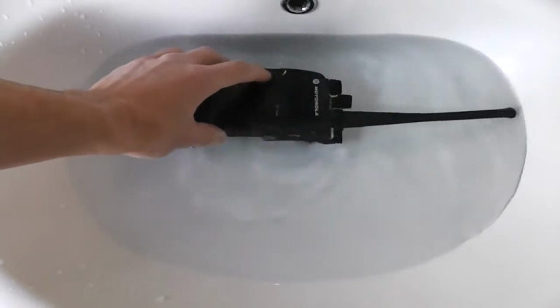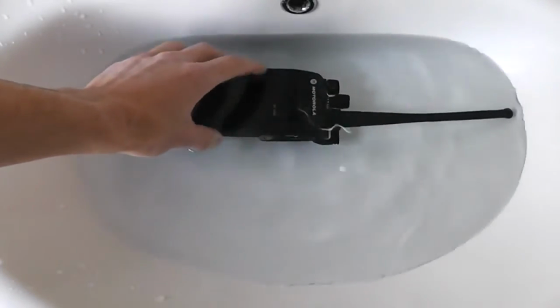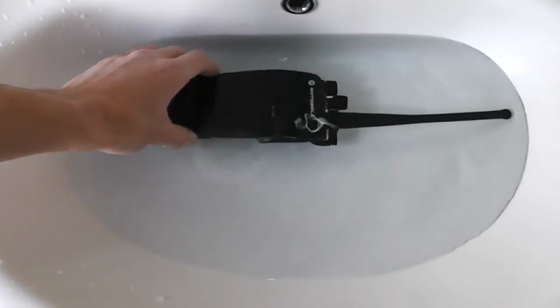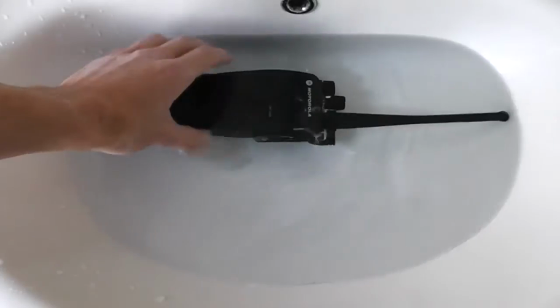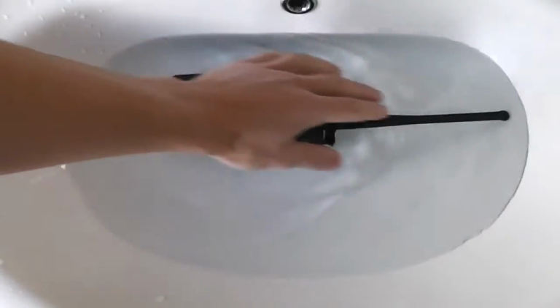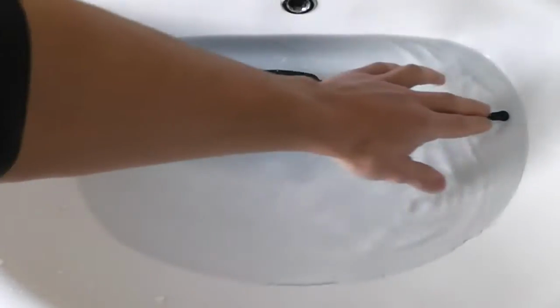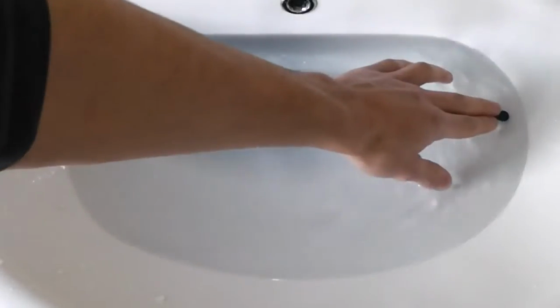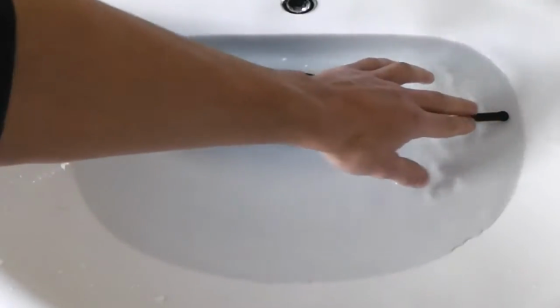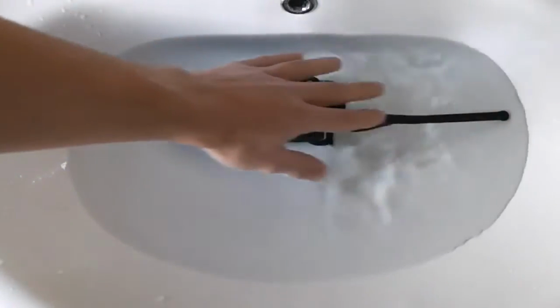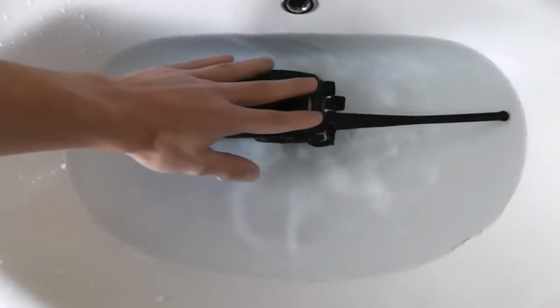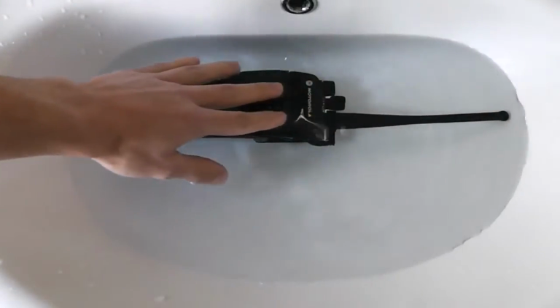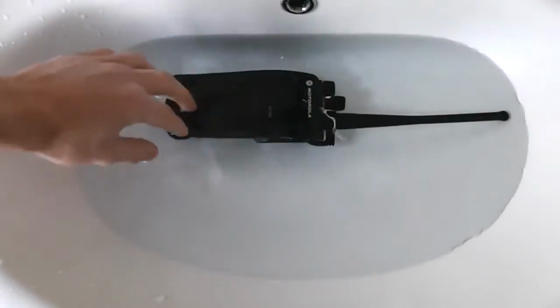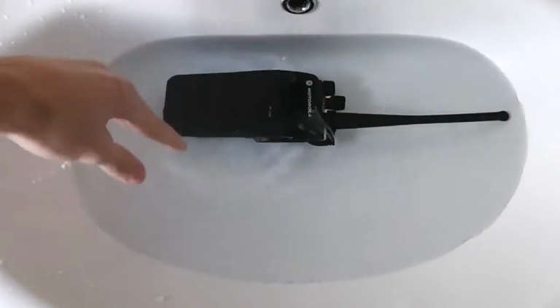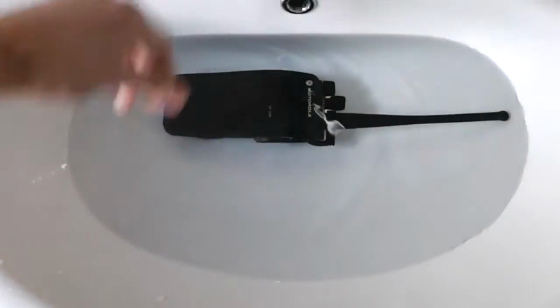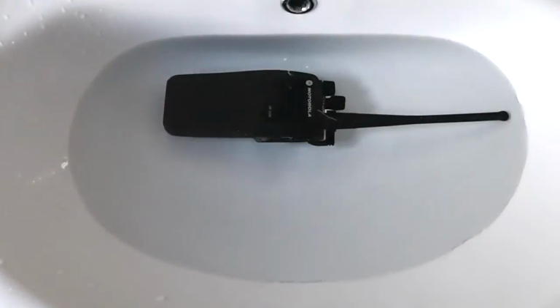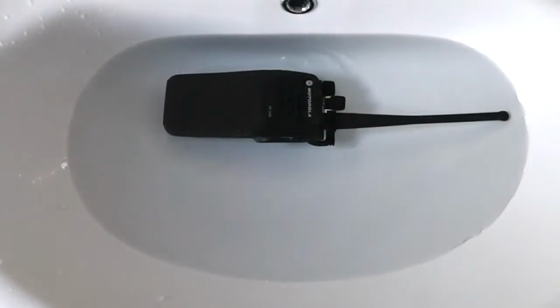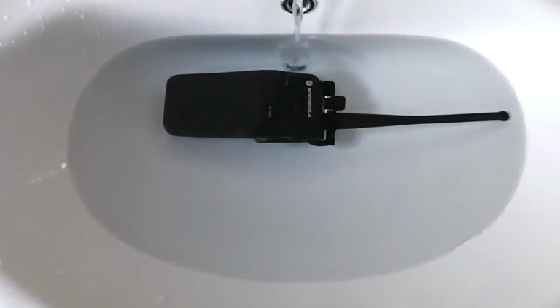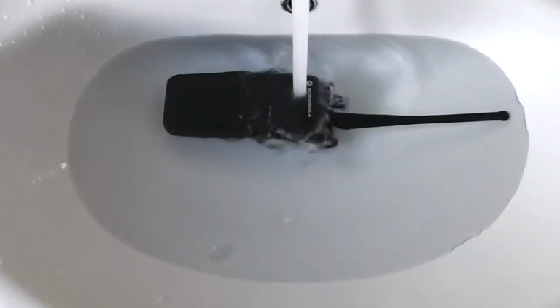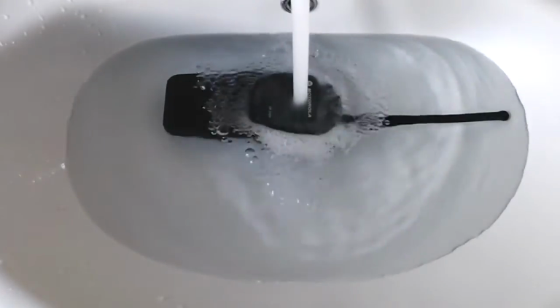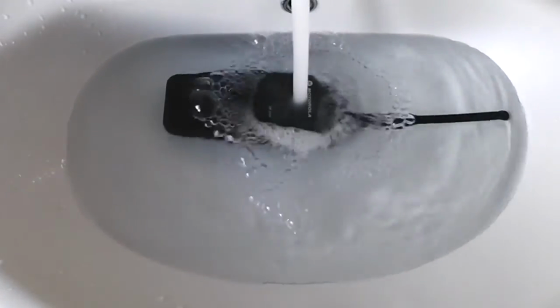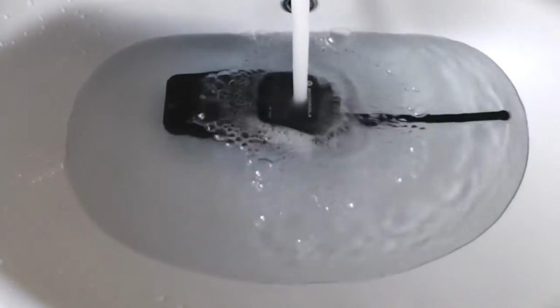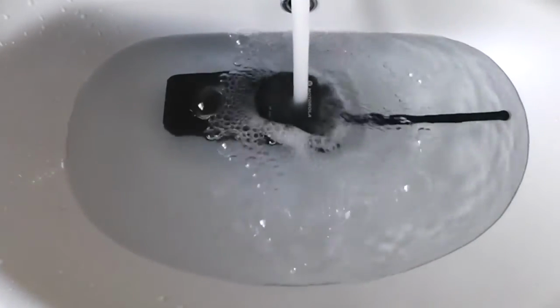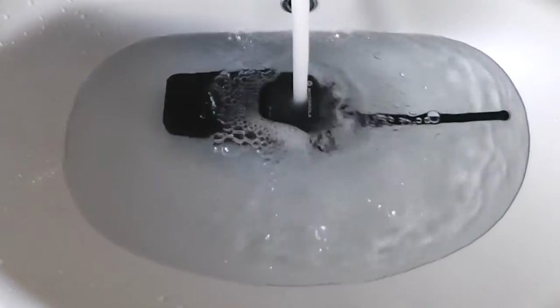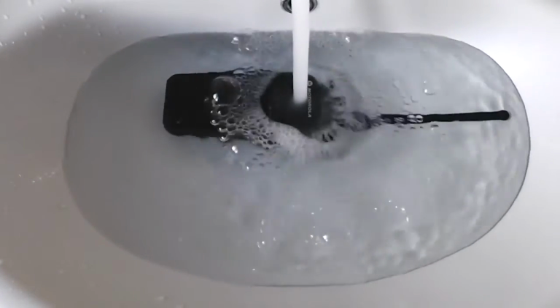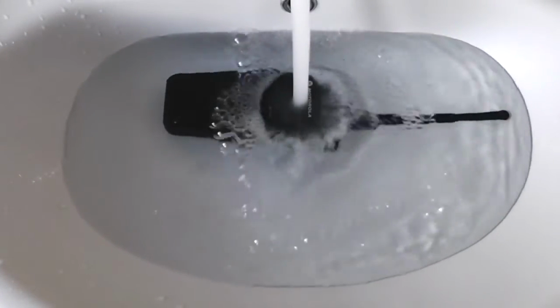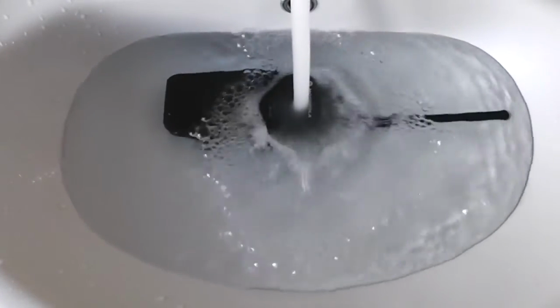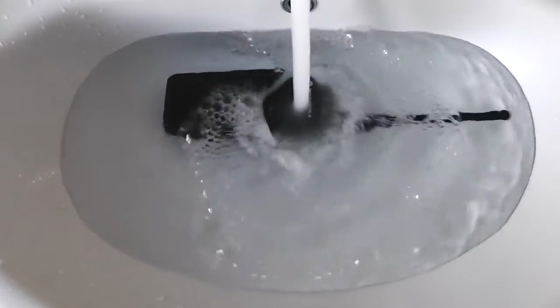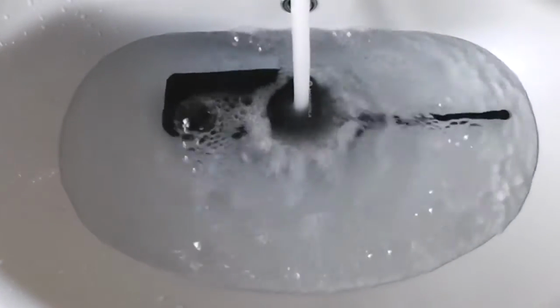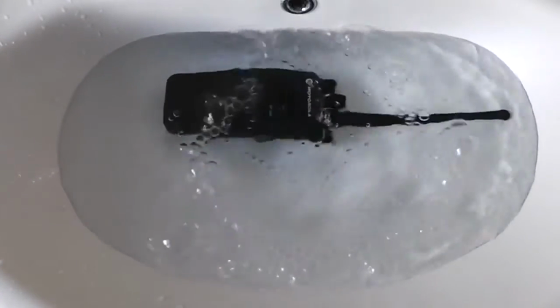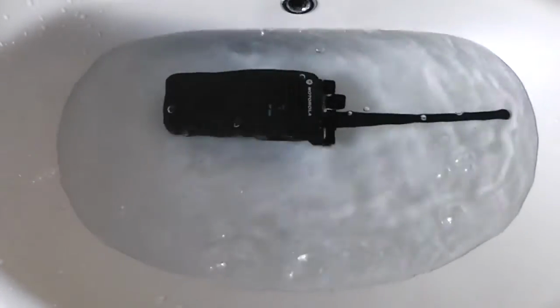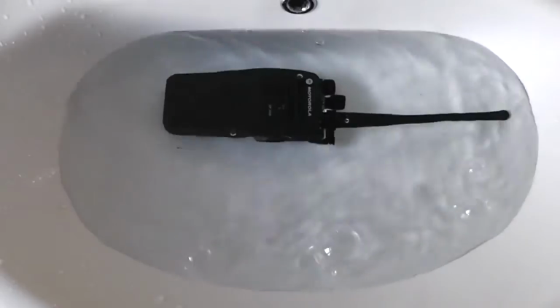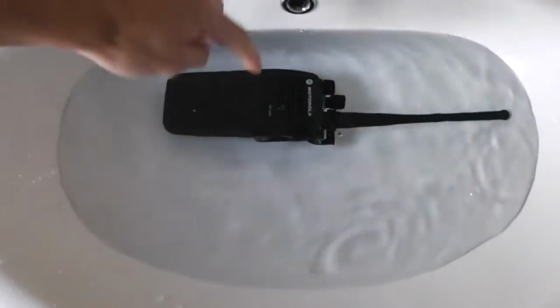That's fully submersed in the water. I'll just put some more on to show you this. Definitely underwater.